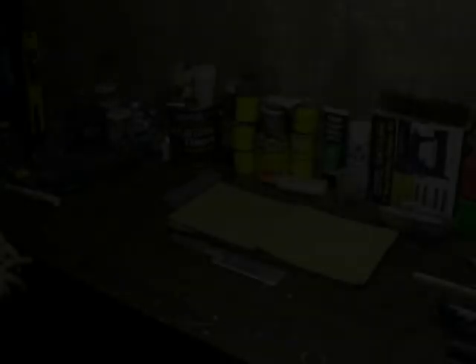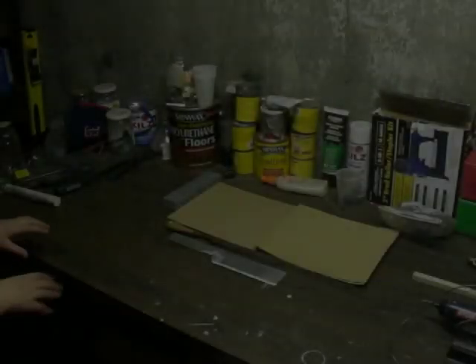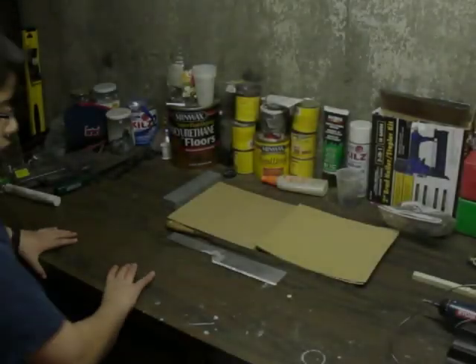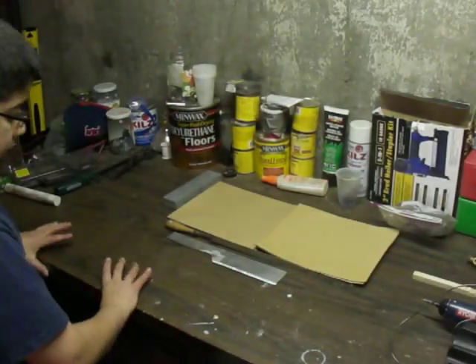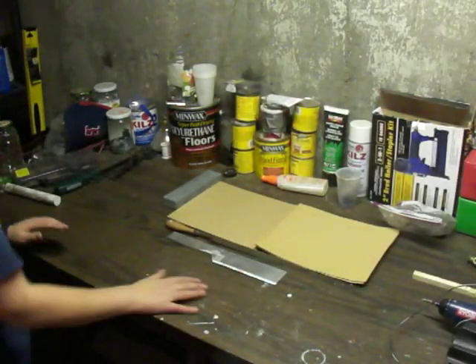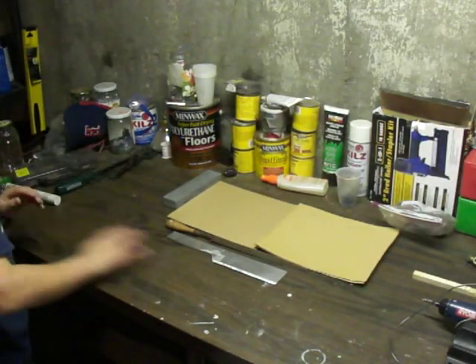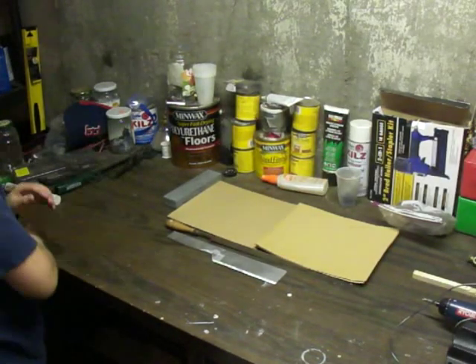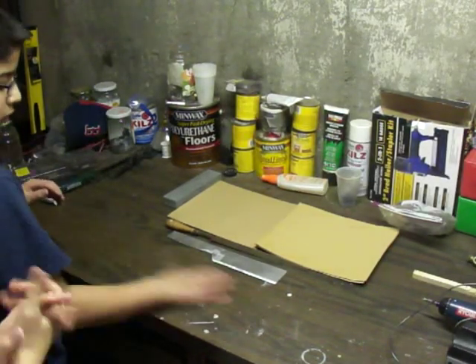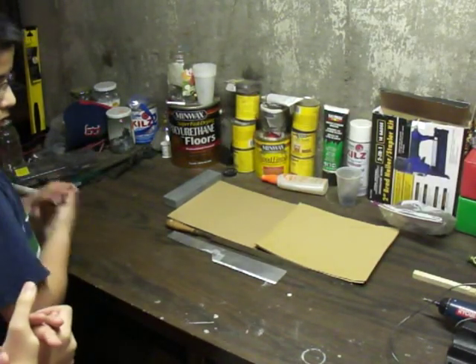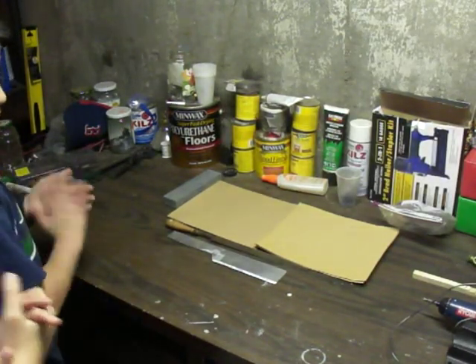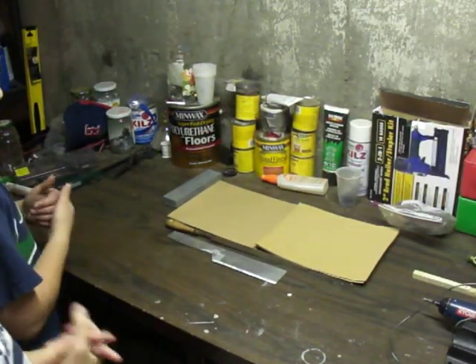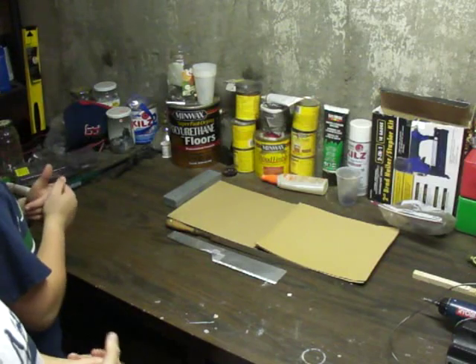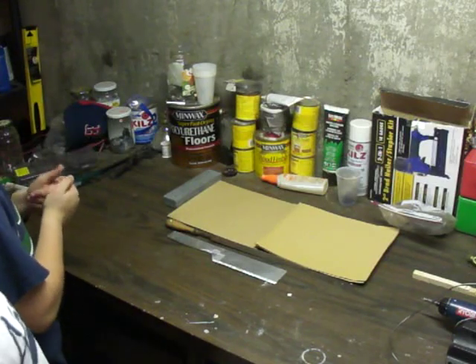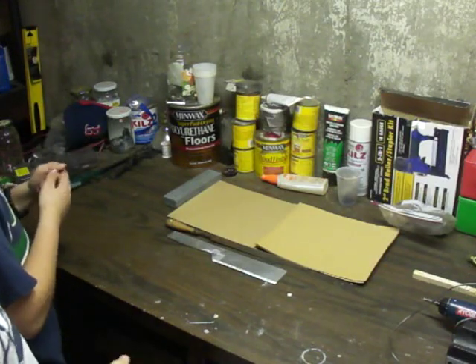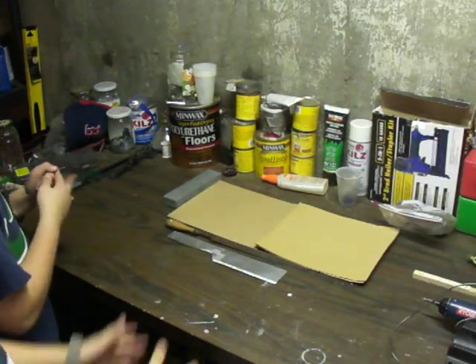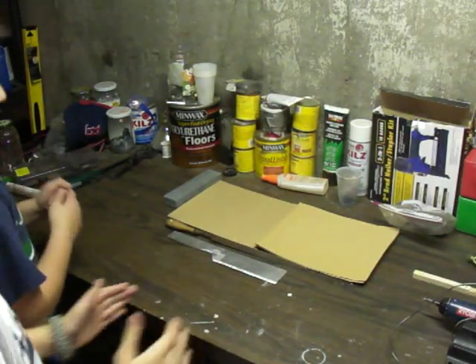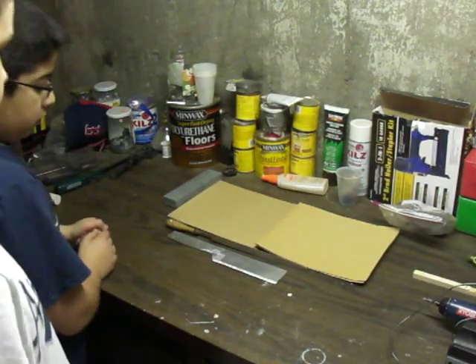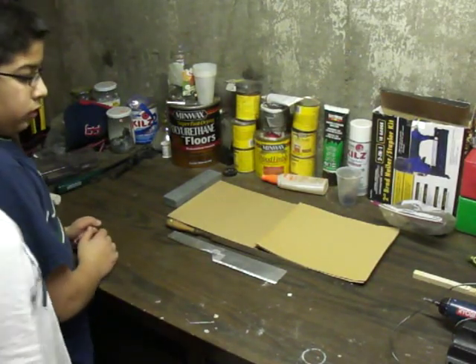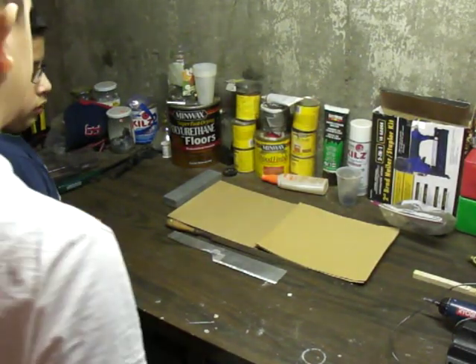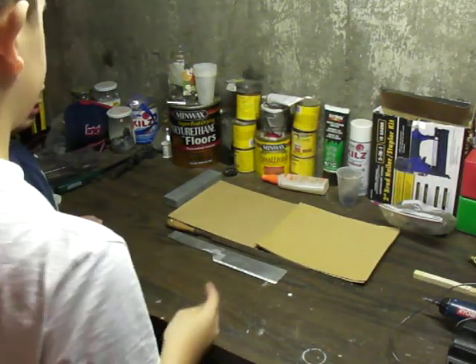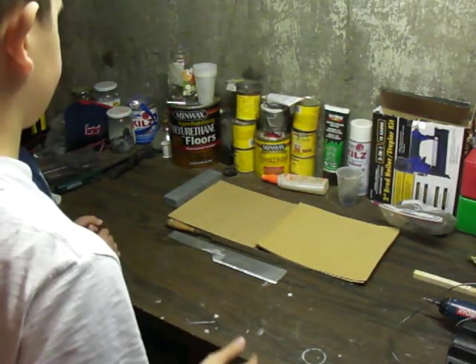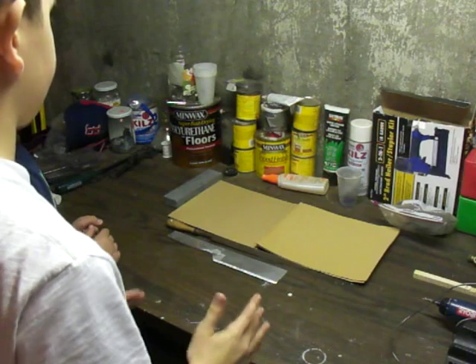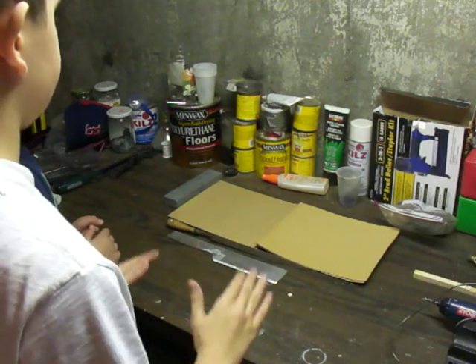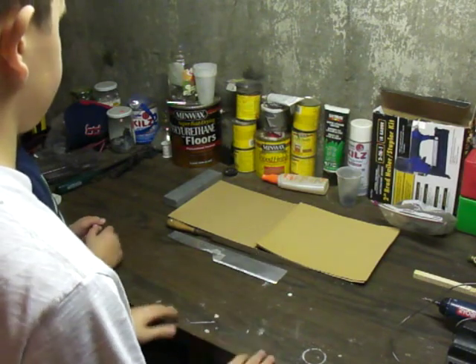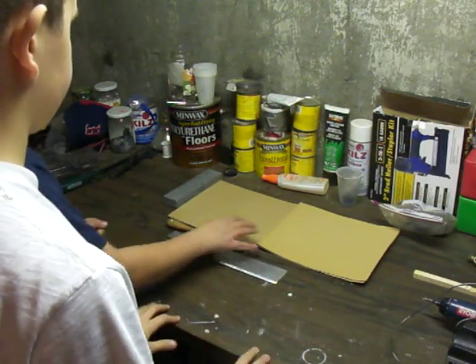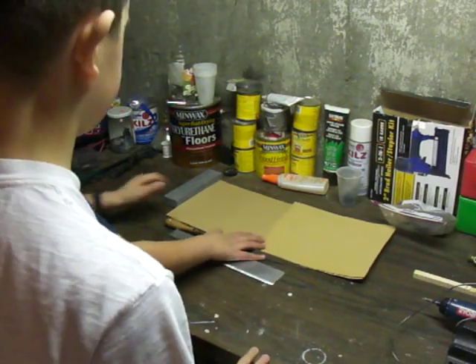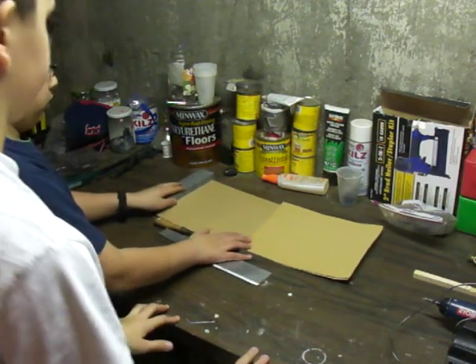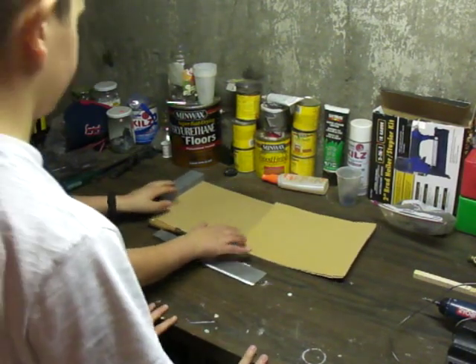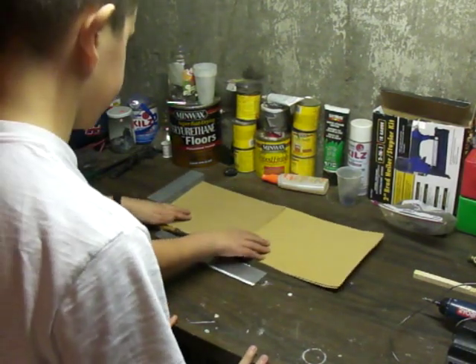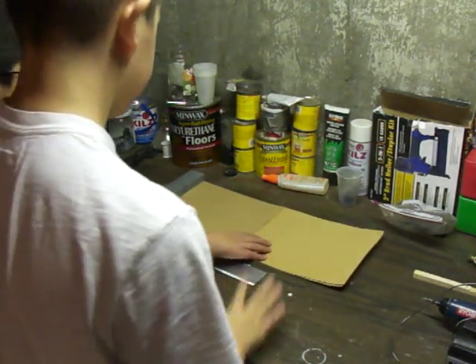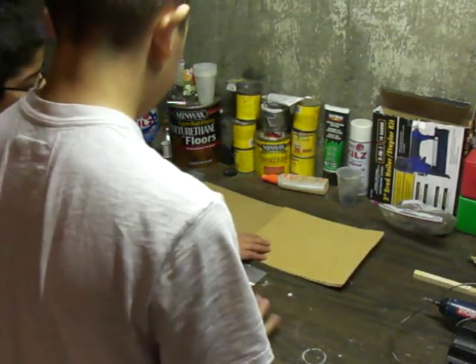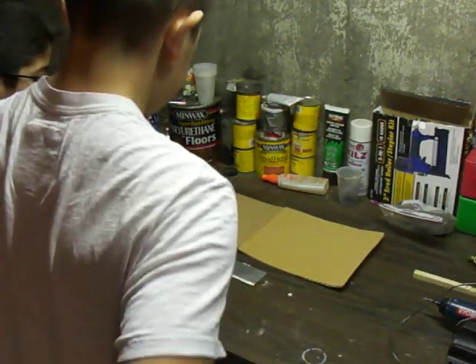All right guys, I just want to let you guys know that the Pearl Rancher has a great welding series, so go check out his channel. It's very organized like mine — I have playlists for everything, so just go into the welding series and you'll see what we're doing. All right, let's get started.